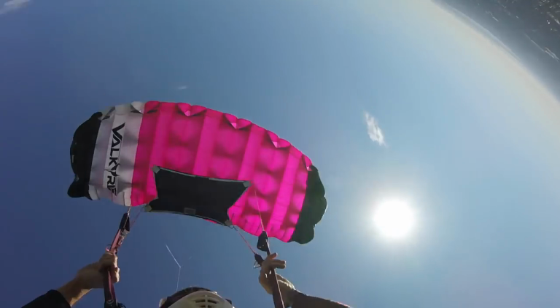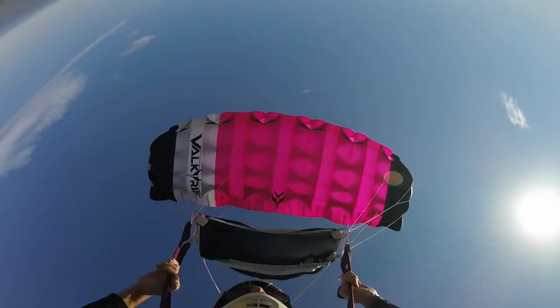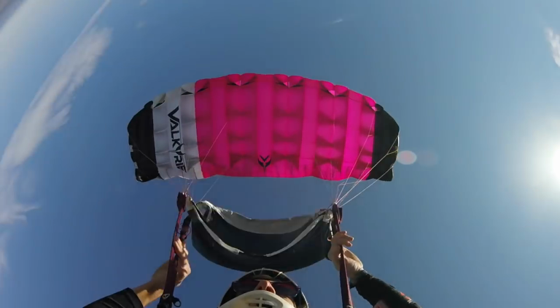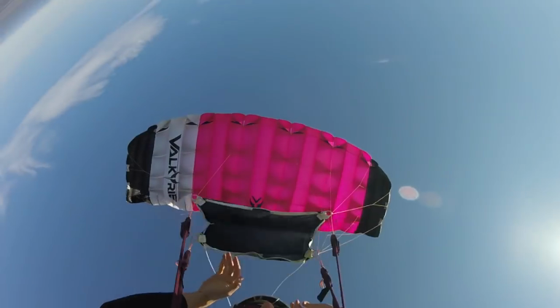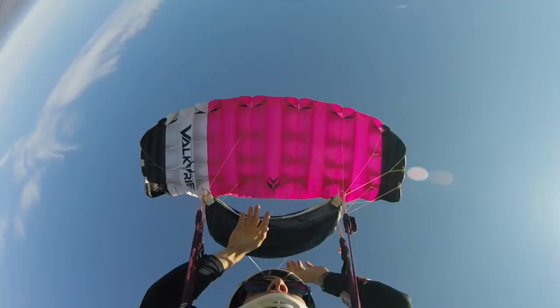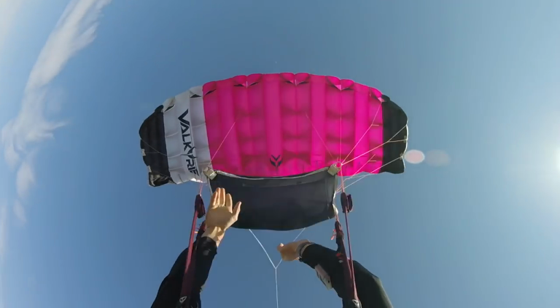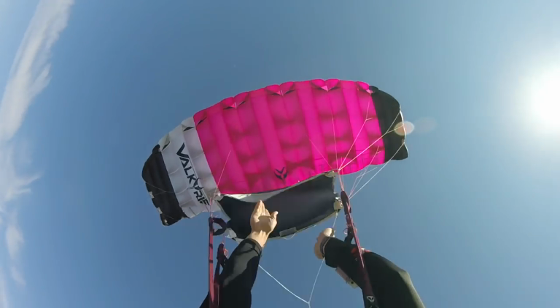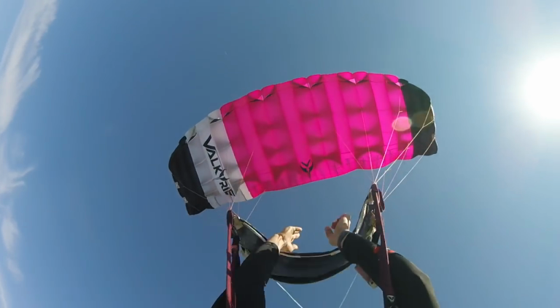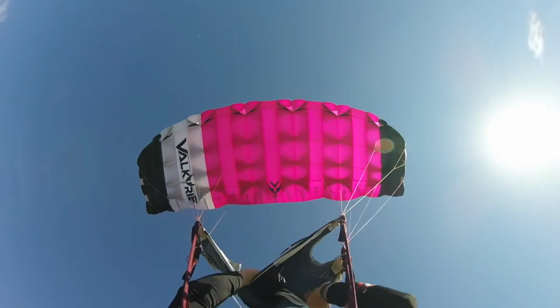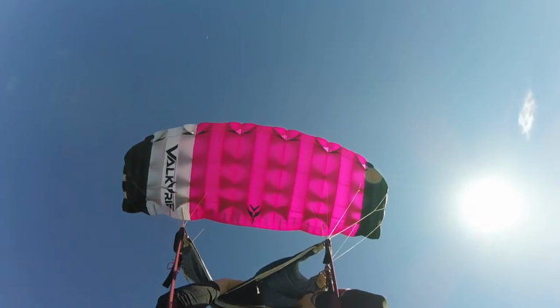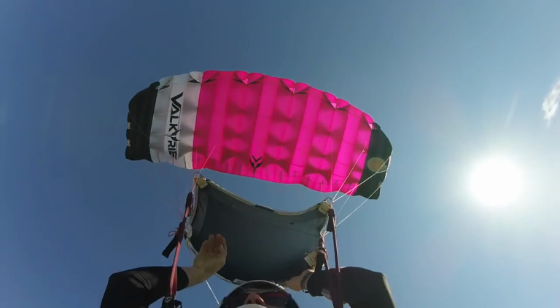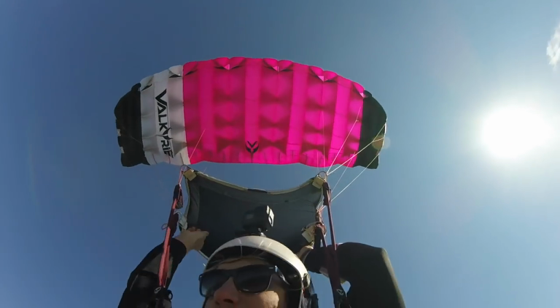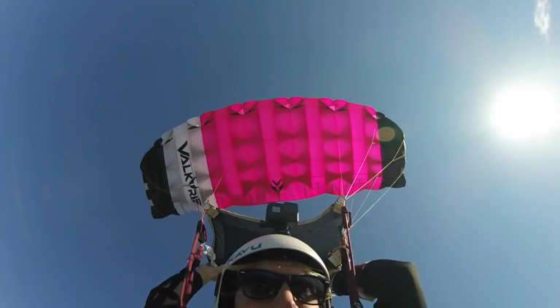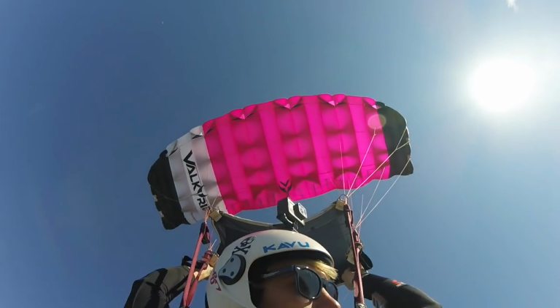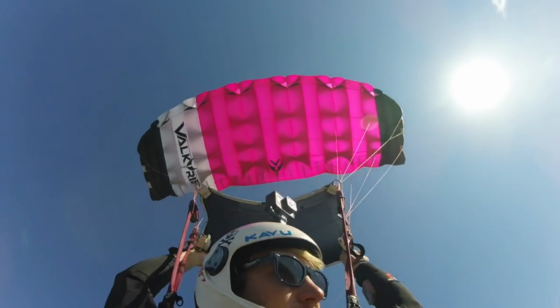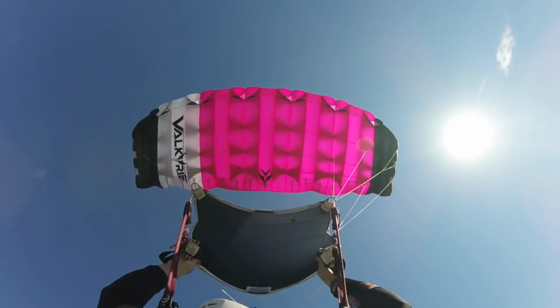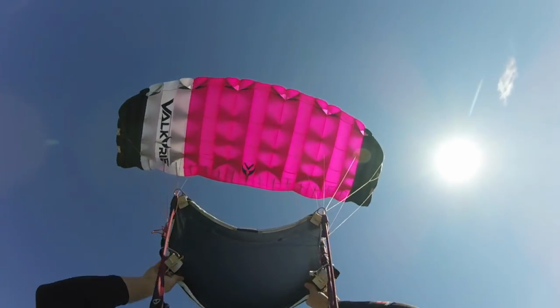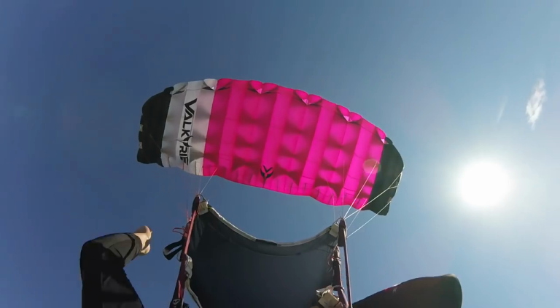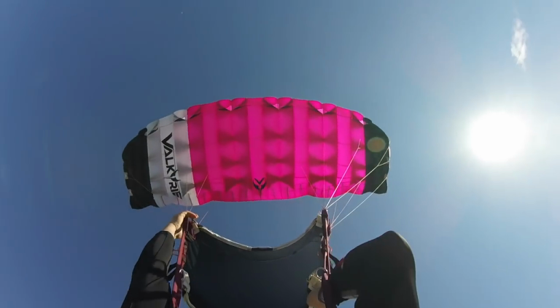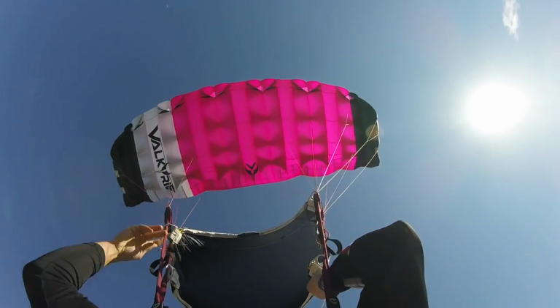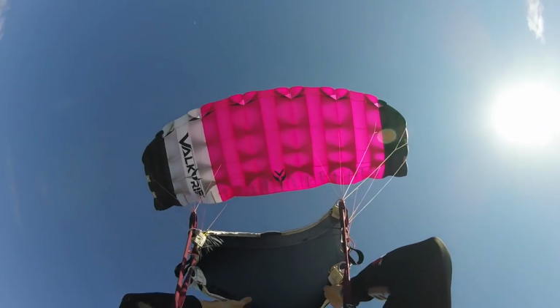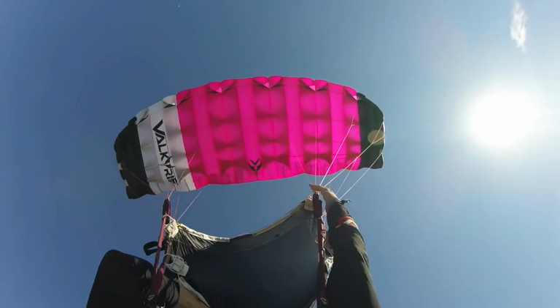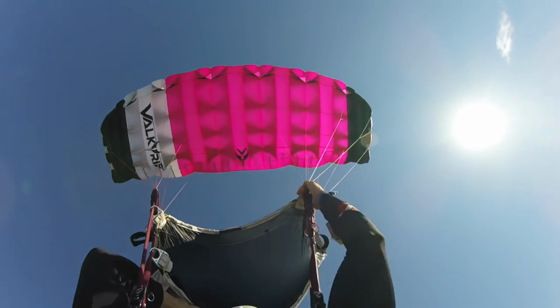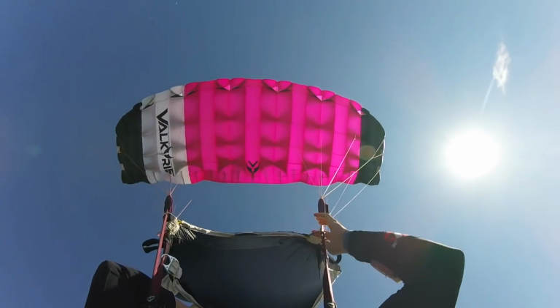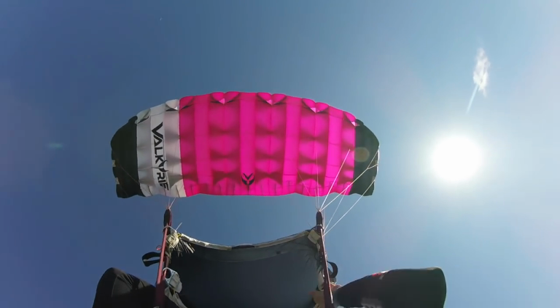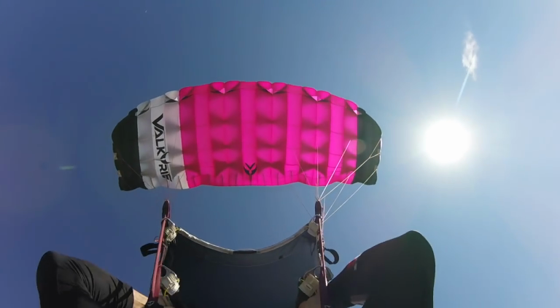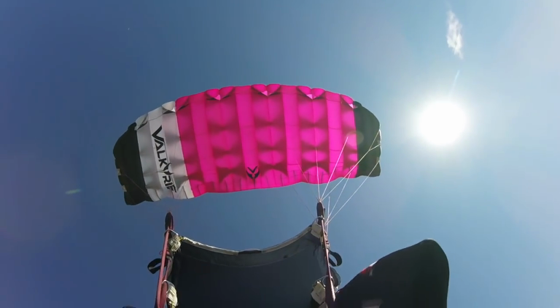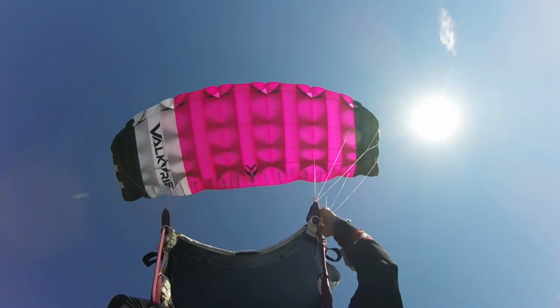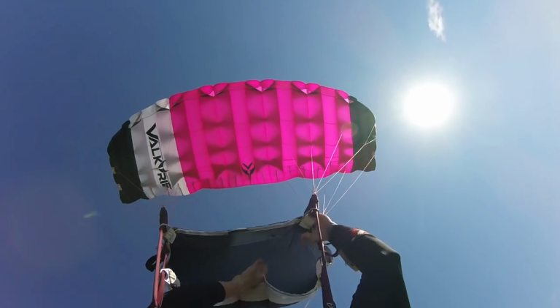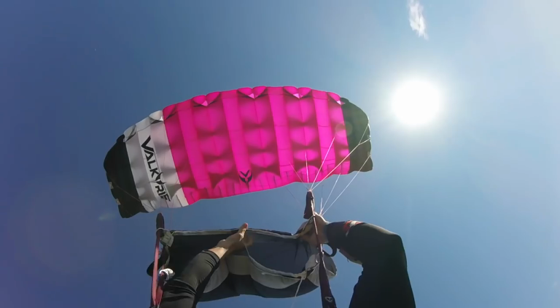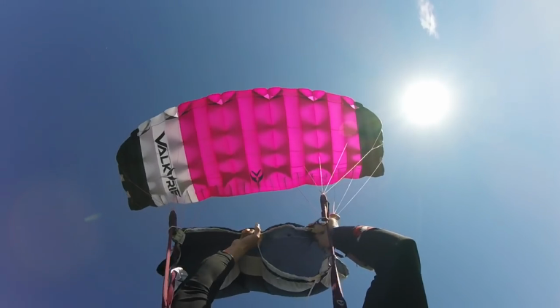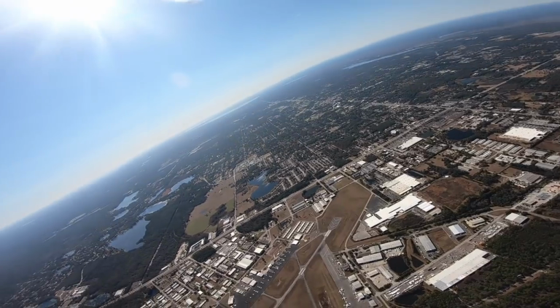Once your canopy is open, obviously the first thing we do is to make sure we have clear airspace, we know where the drop zone is, we have a fully functioning parachute over our head. After that, I like to pull the RDS rings down below my toggles, especially on the rear risers.